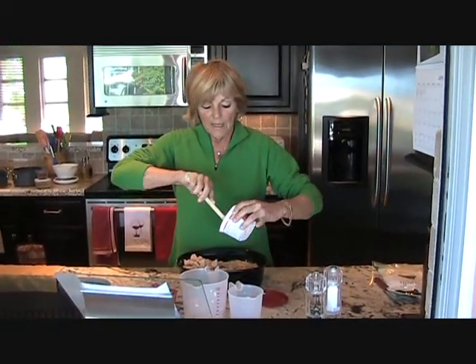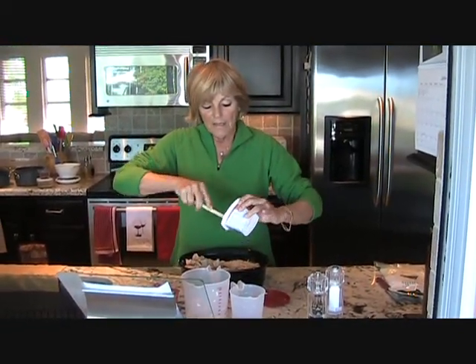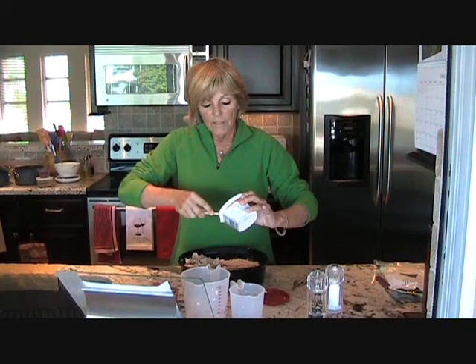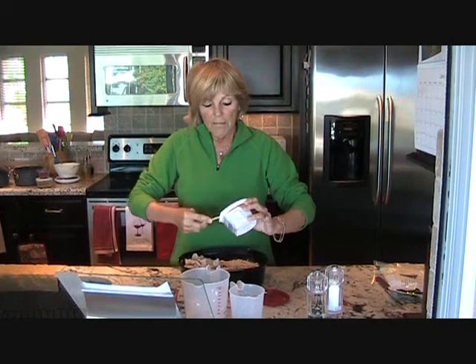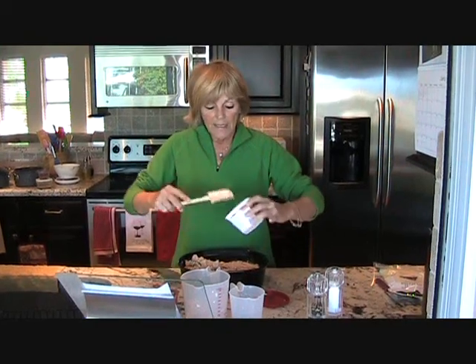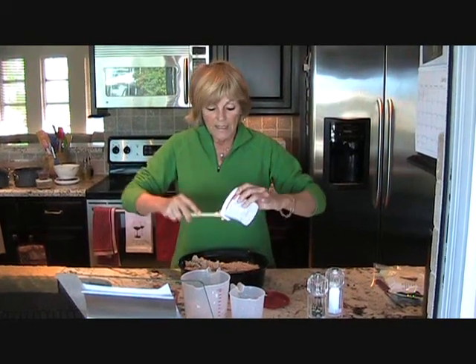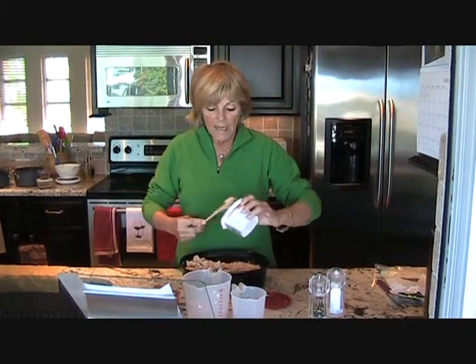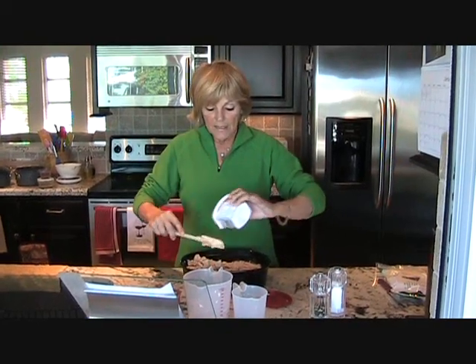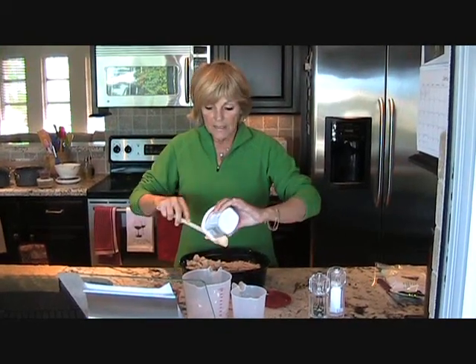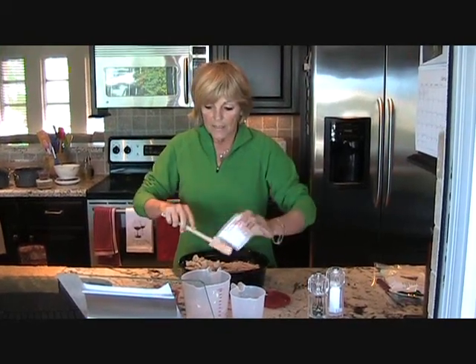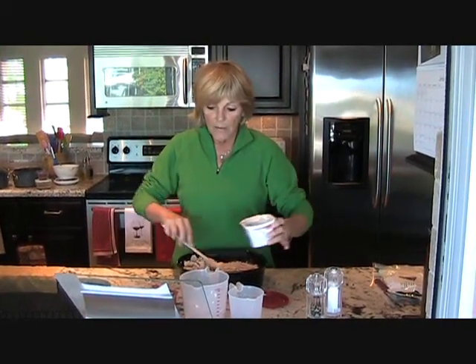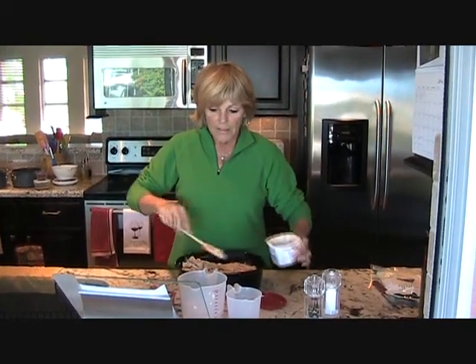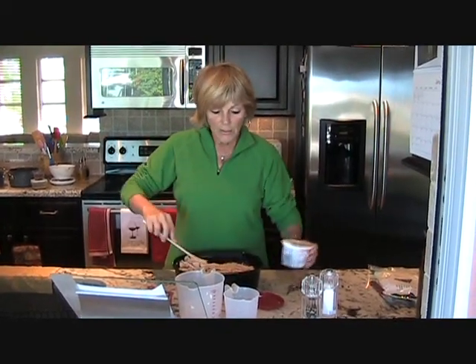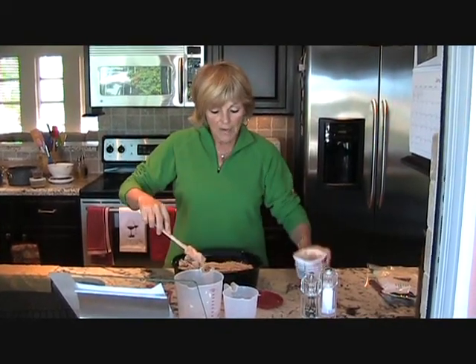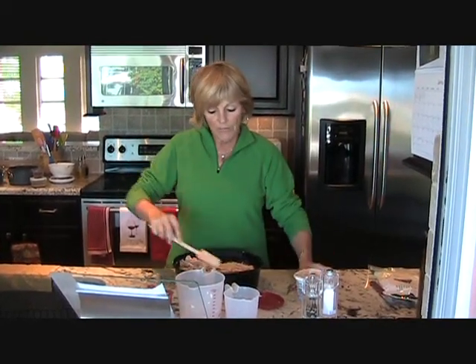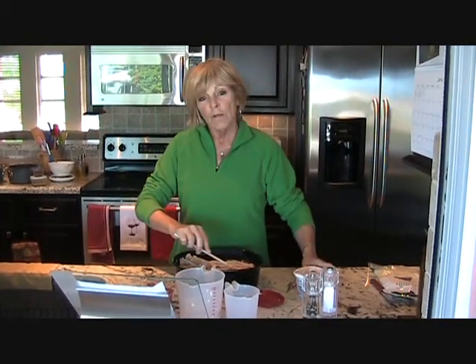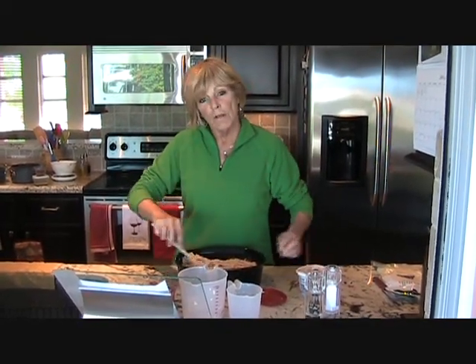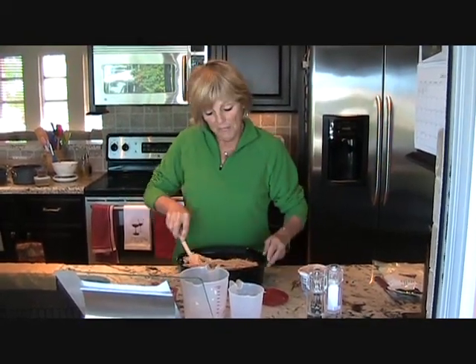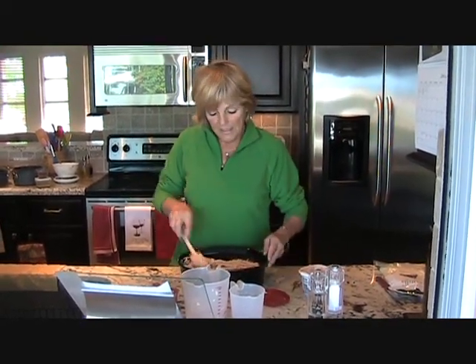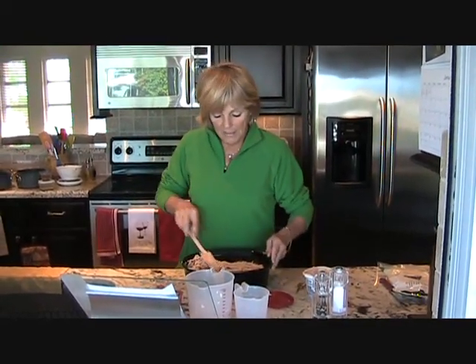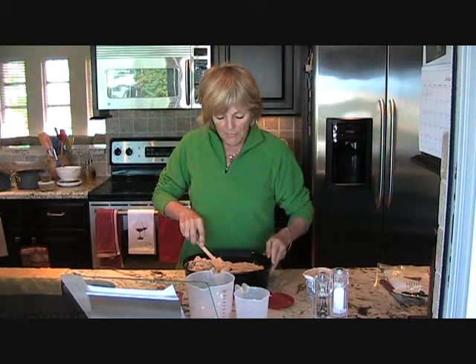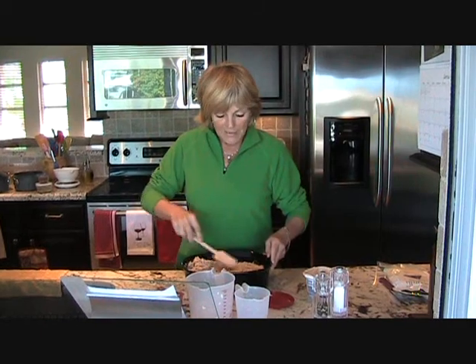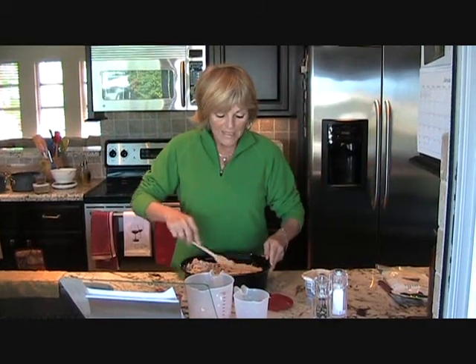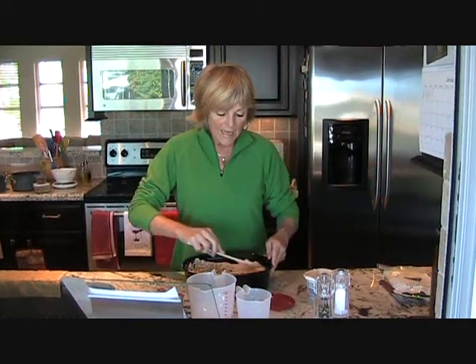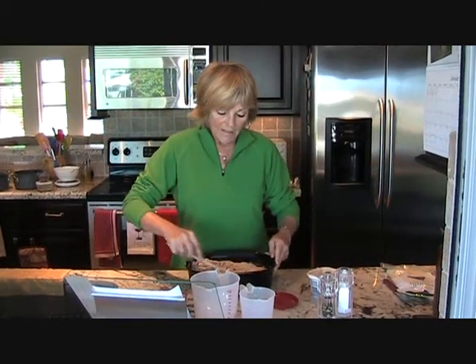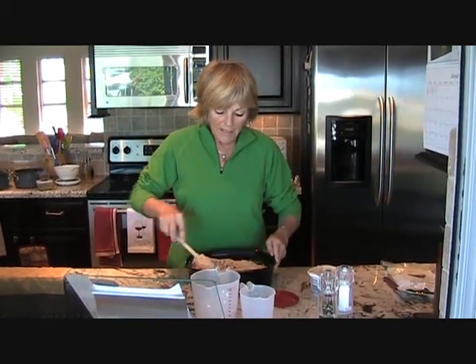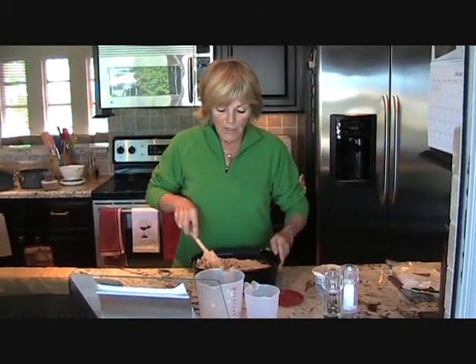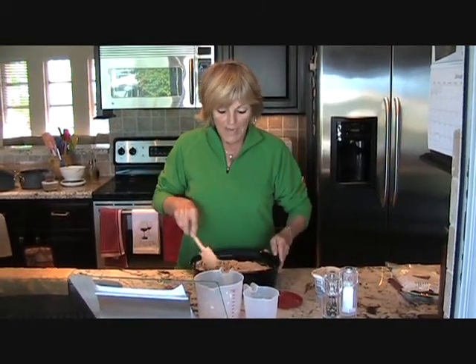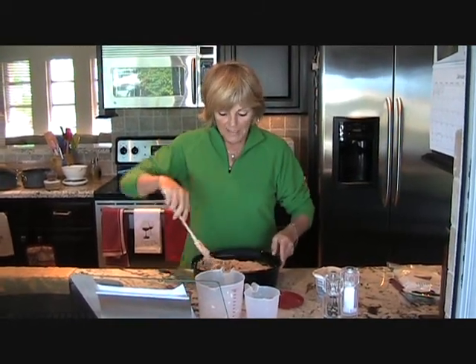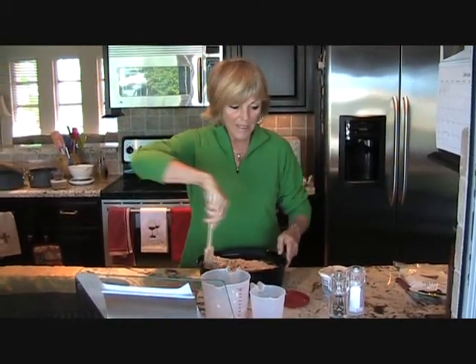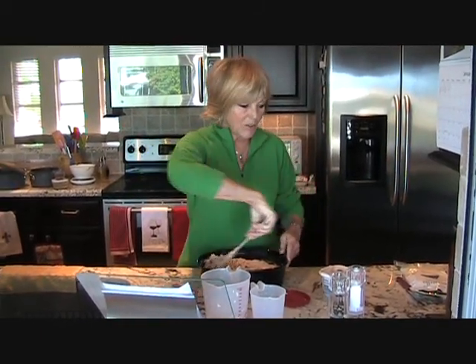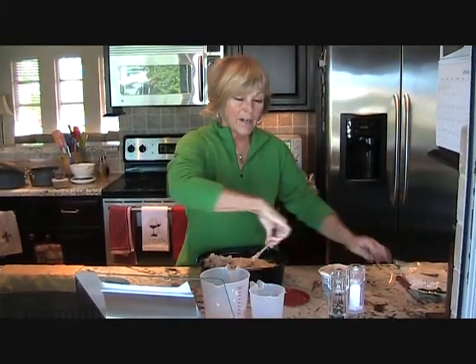And then we're going to bake it, and it'll probably cook in about 30 to 45 minutes, but we'll see. Then I'll come back and catch you later.